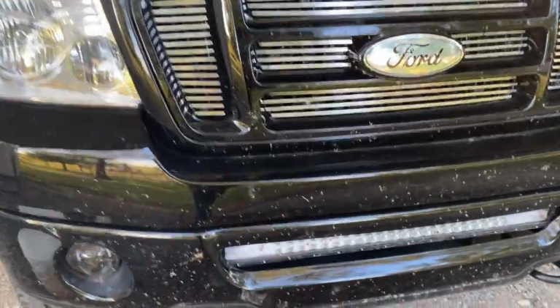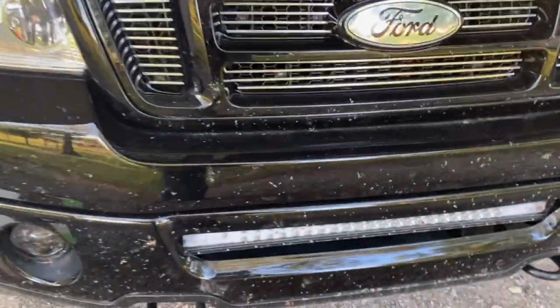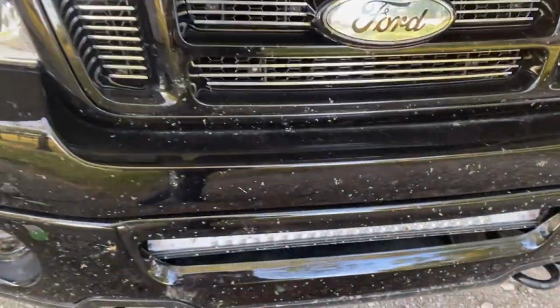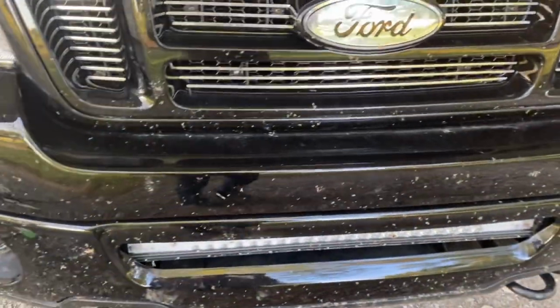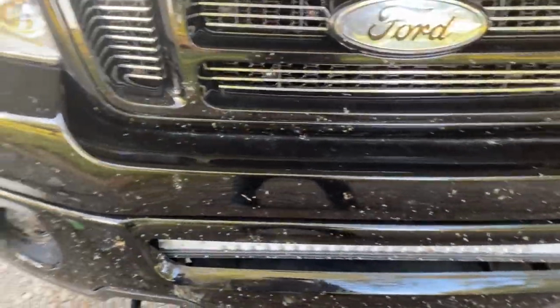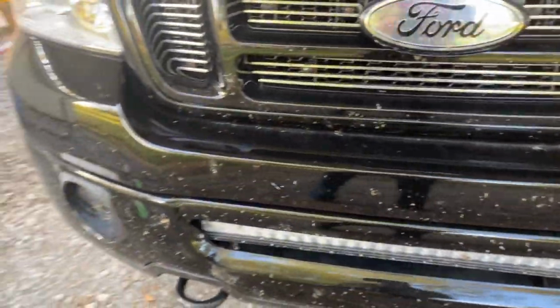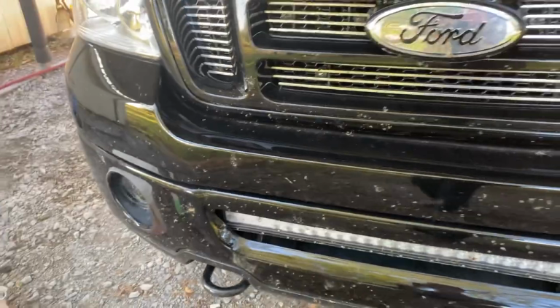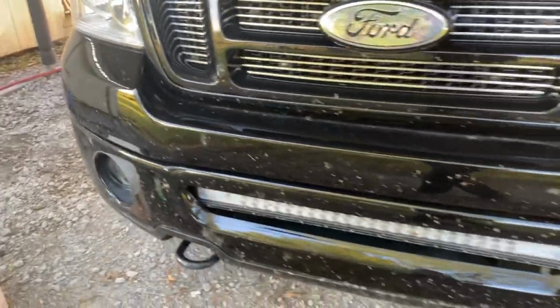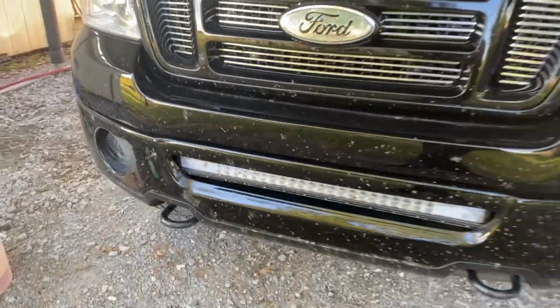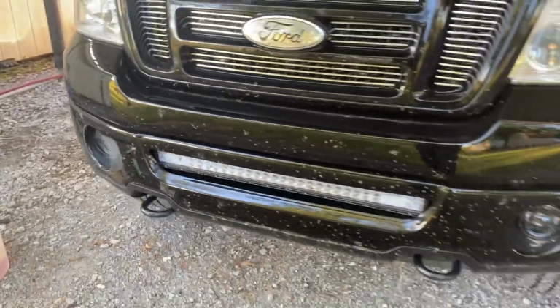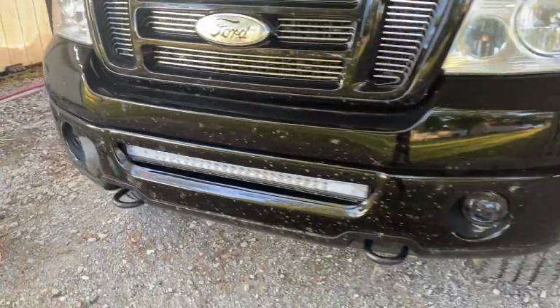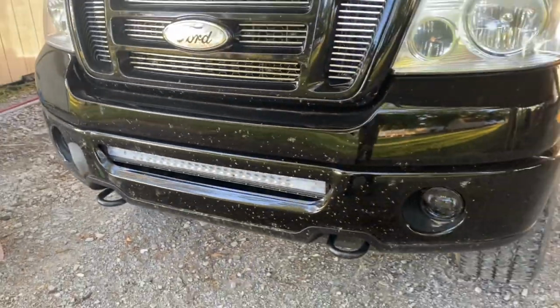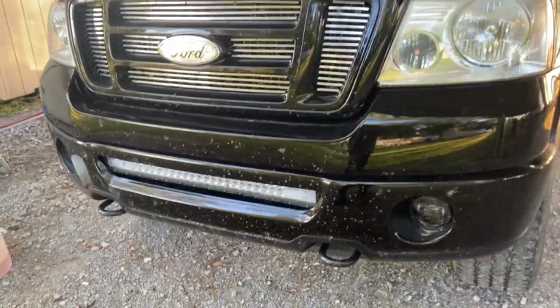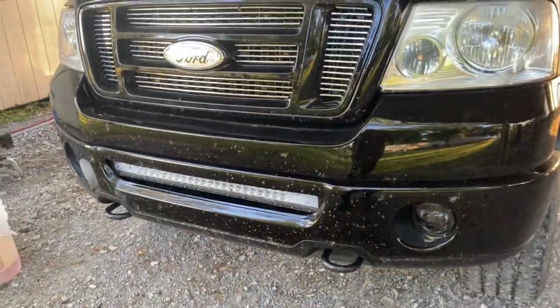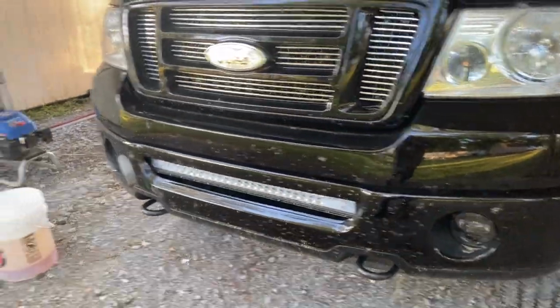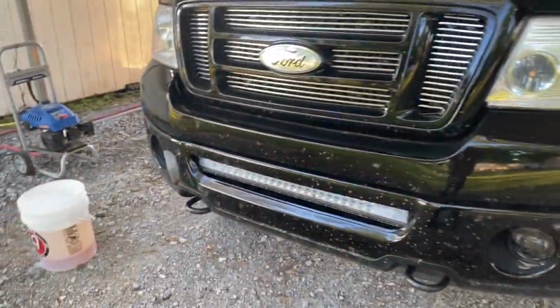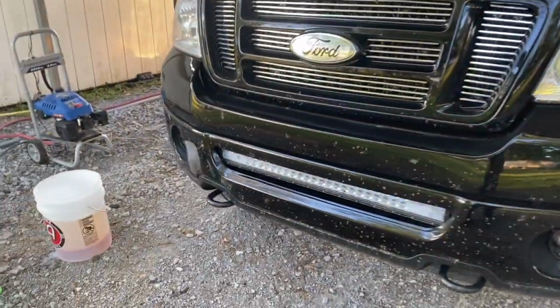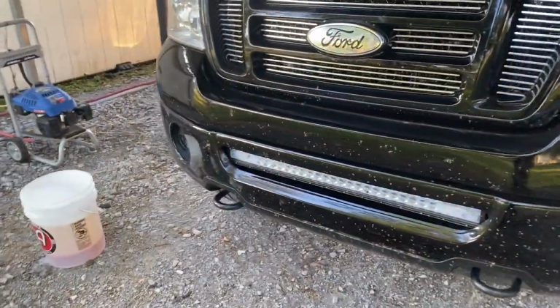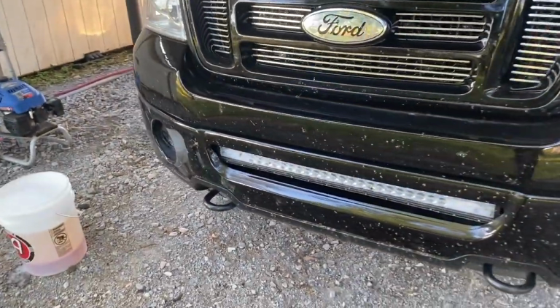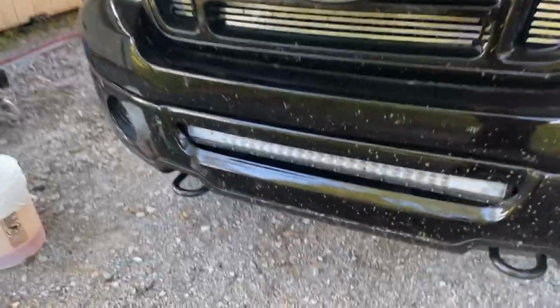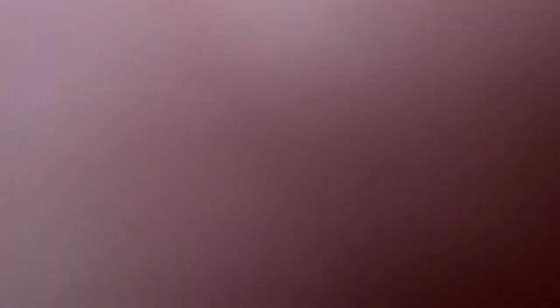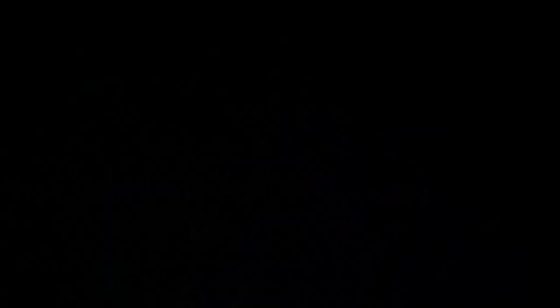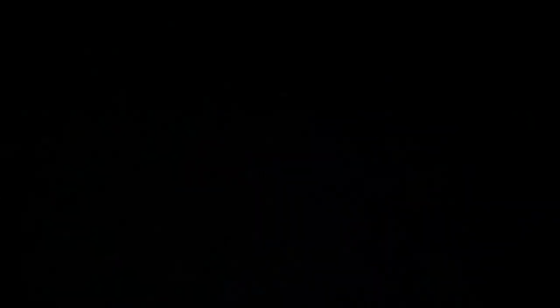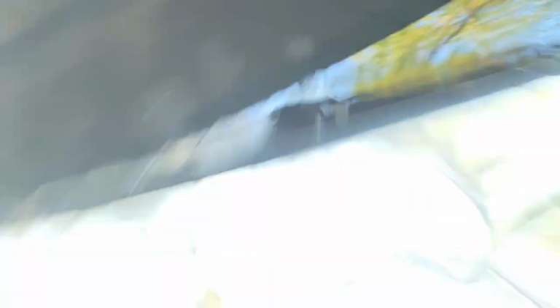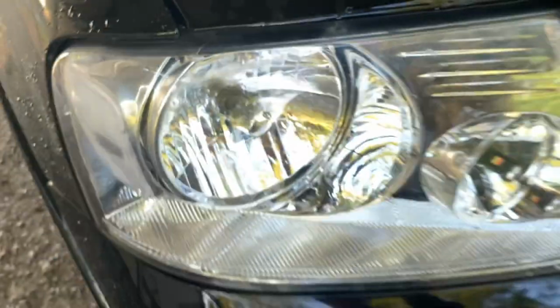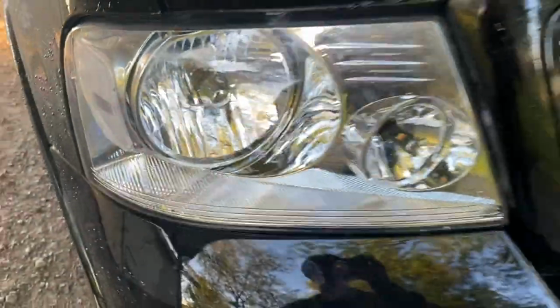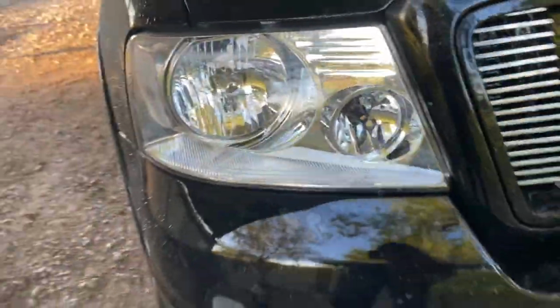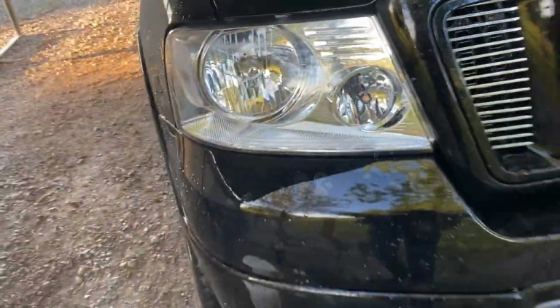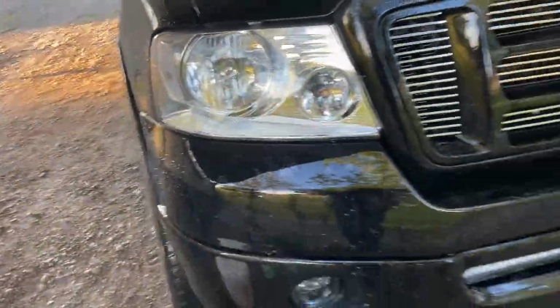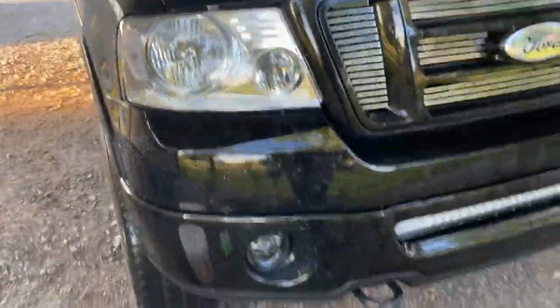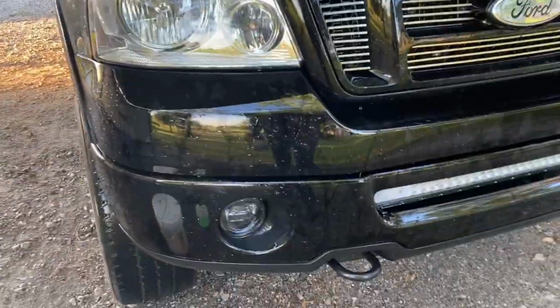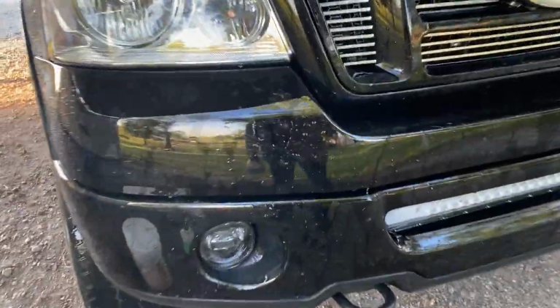And even if you don't have a pressure washer yourself, you can buy this product, take it to the car wash, put it on your car, spray it, and it'll take the bugs right off. I'm going to get back with you after I spray the truck down.